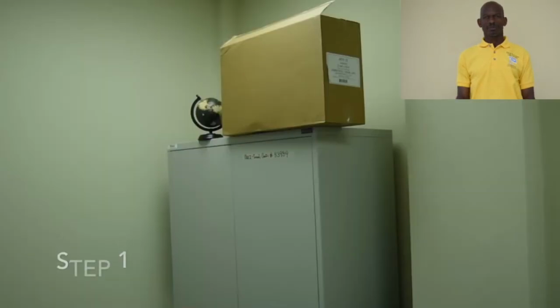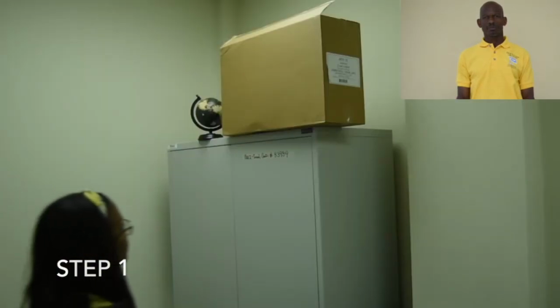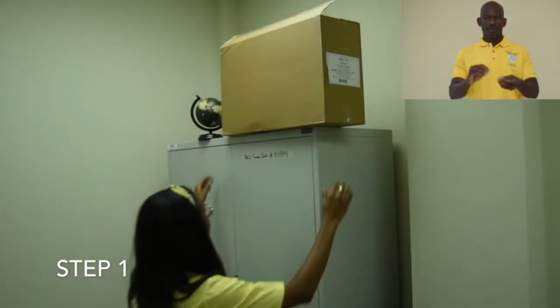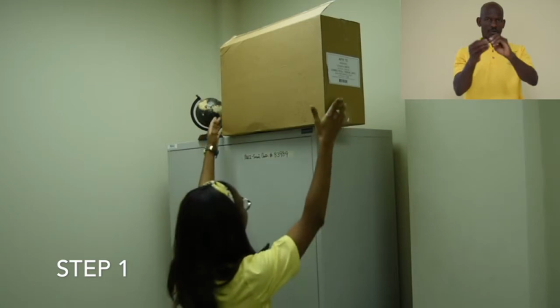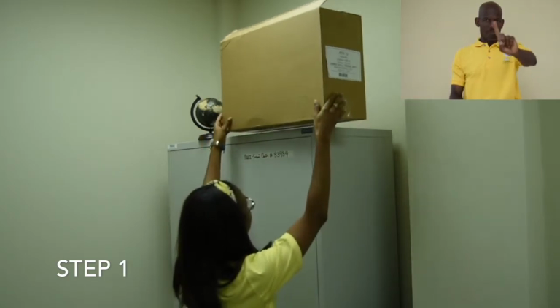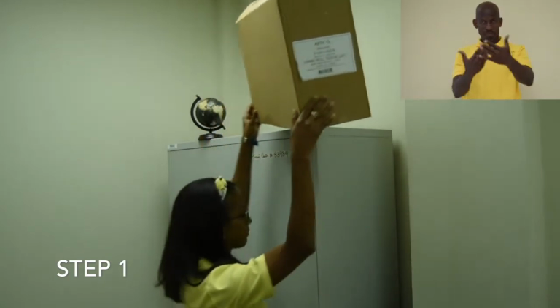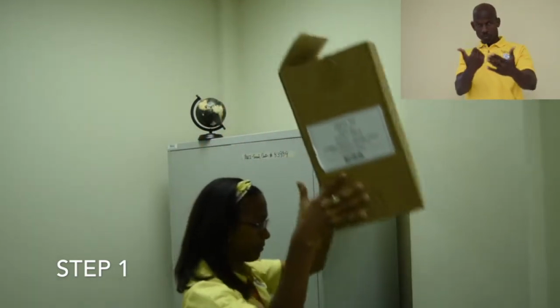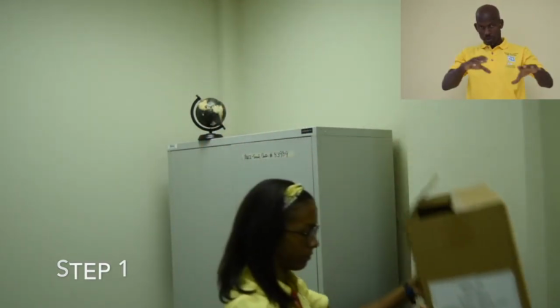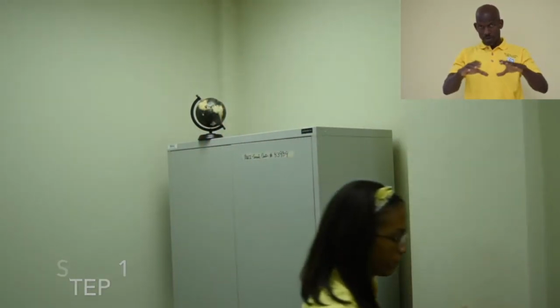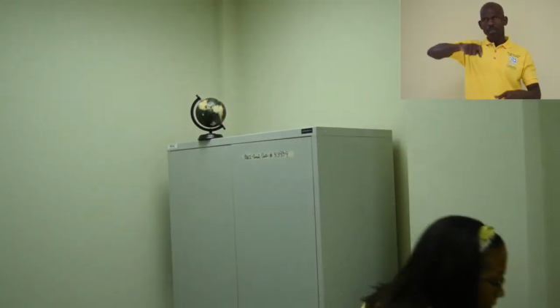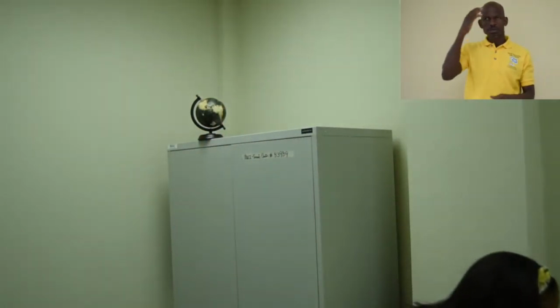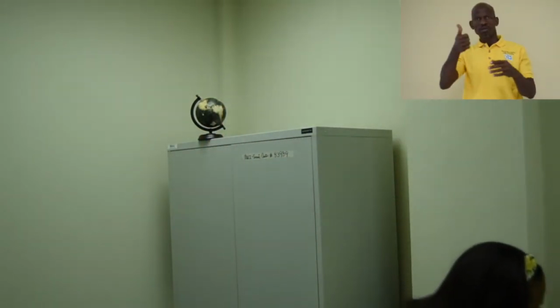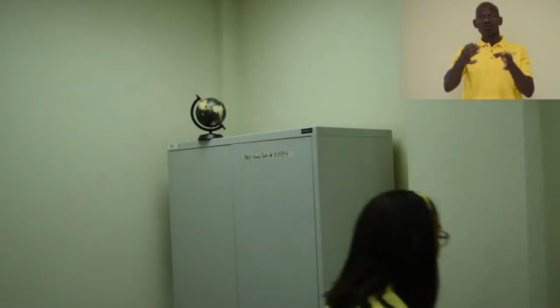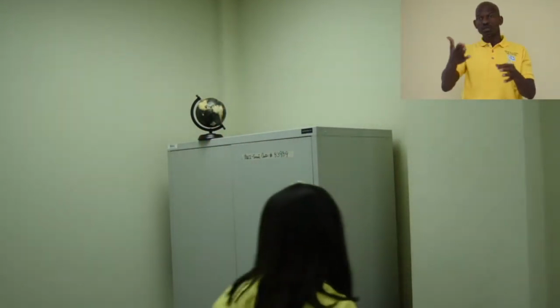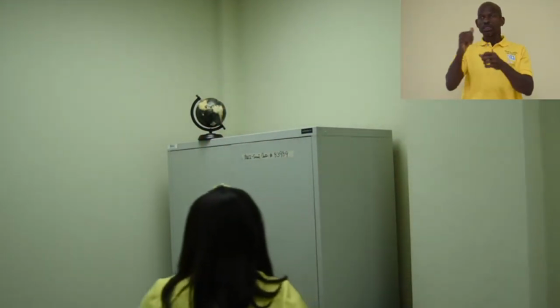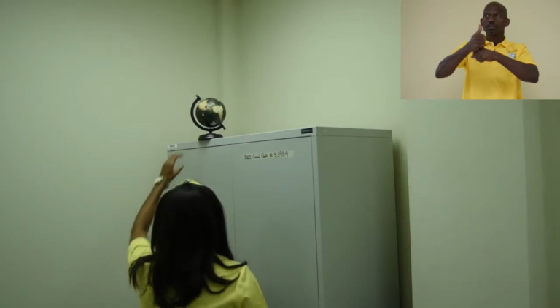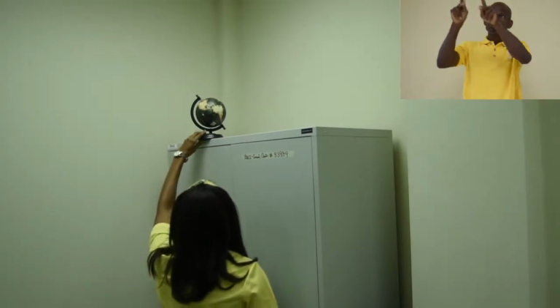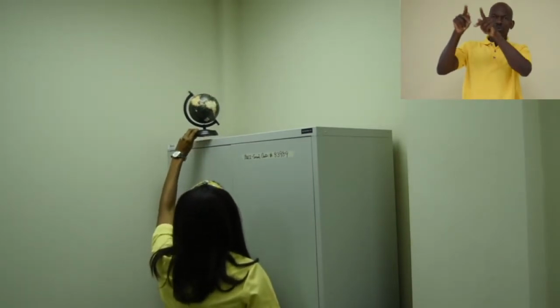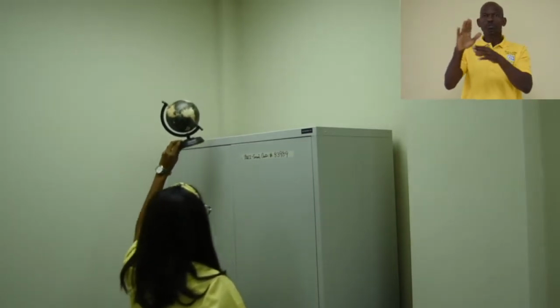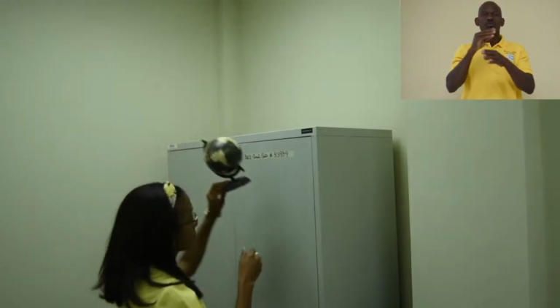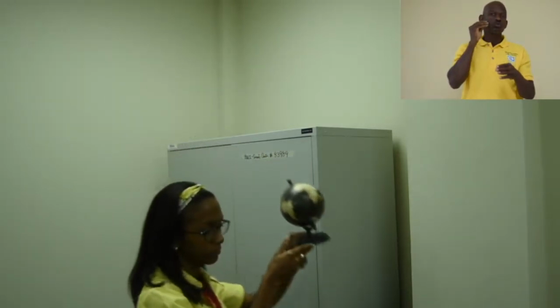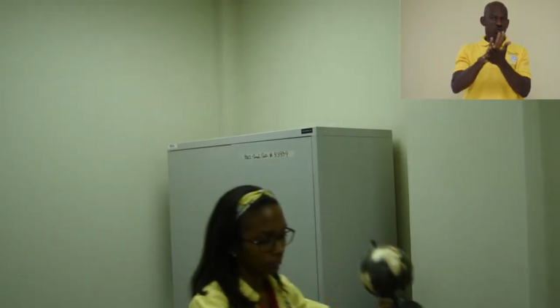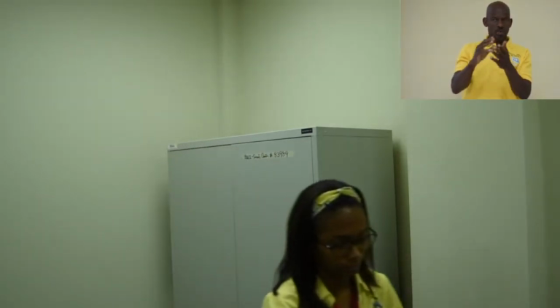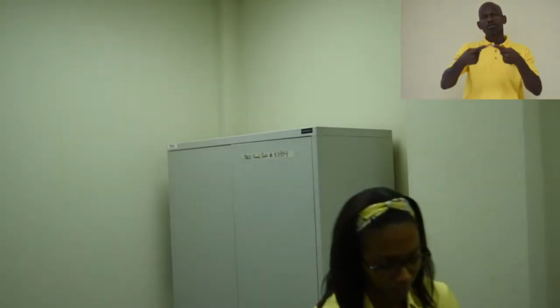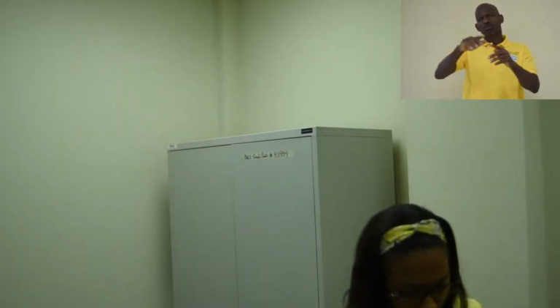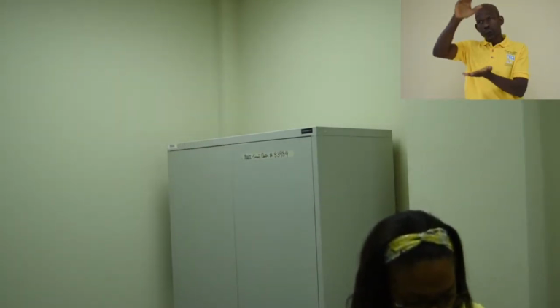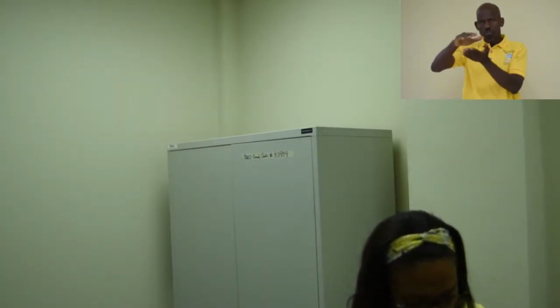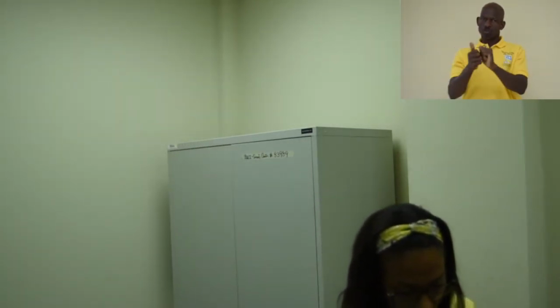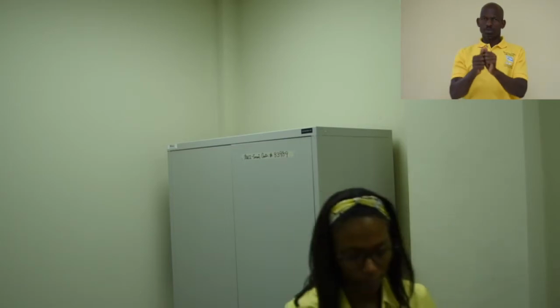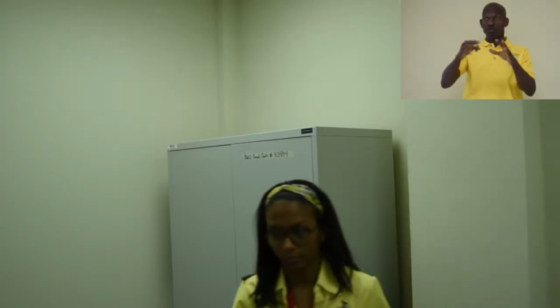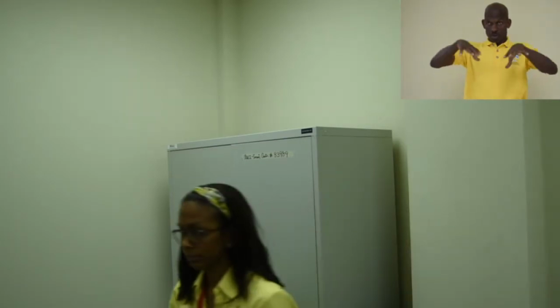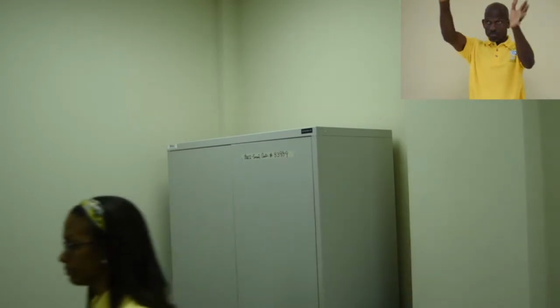Step 1. Before the earthquake, identify dangerous items or areas in your business, school, or home, and choose how to reduce these risks. Securing or removing items can protect you from damage.